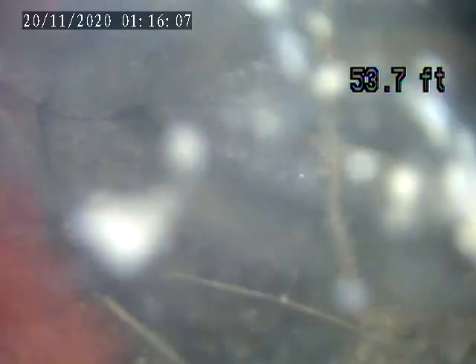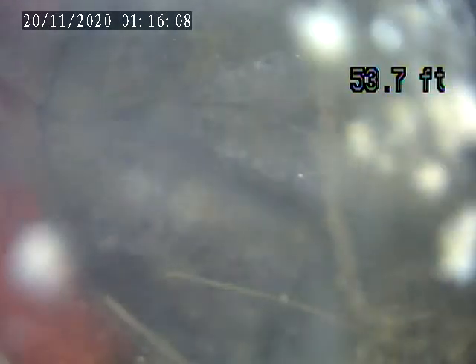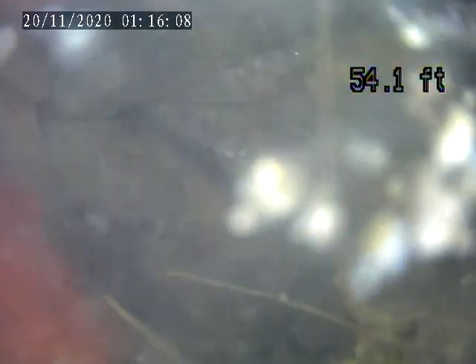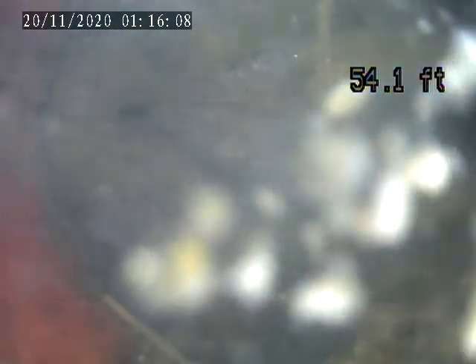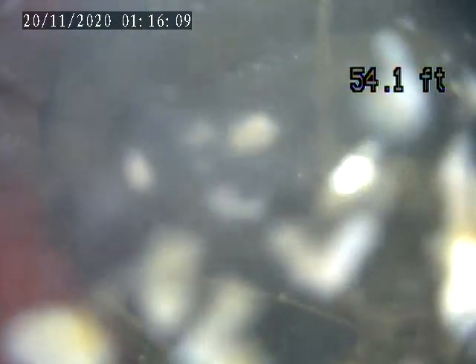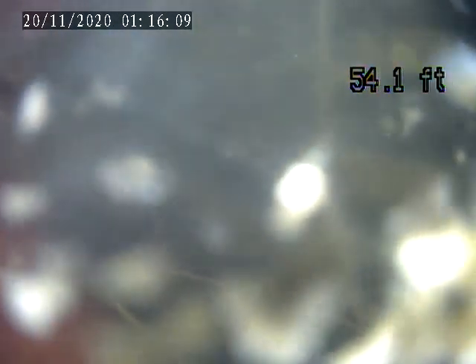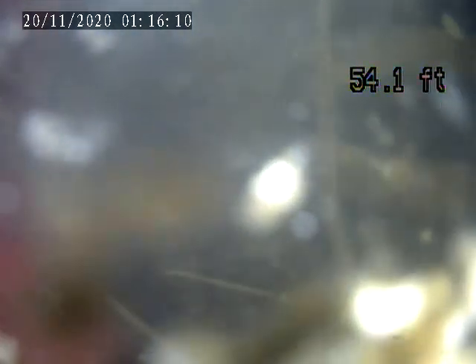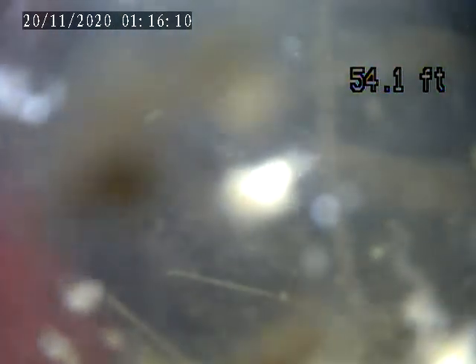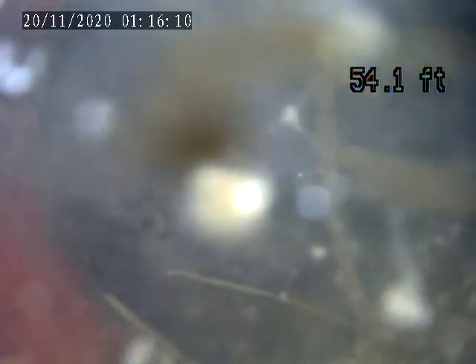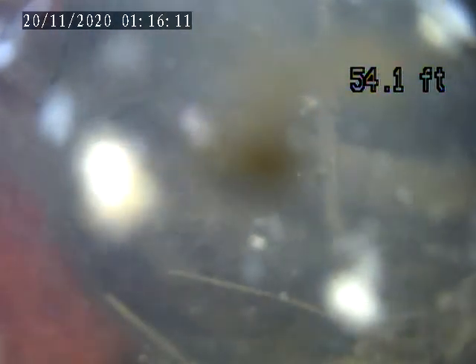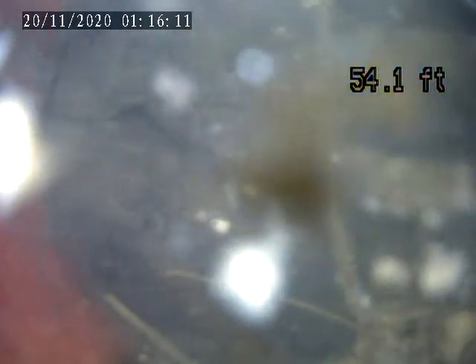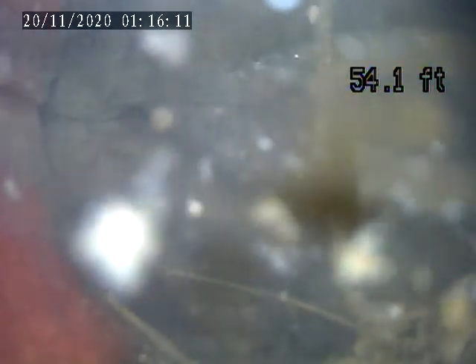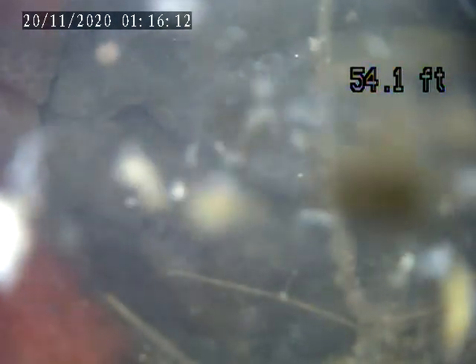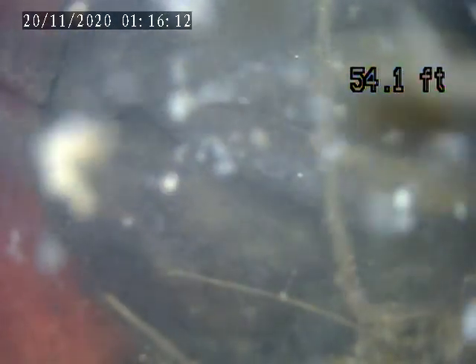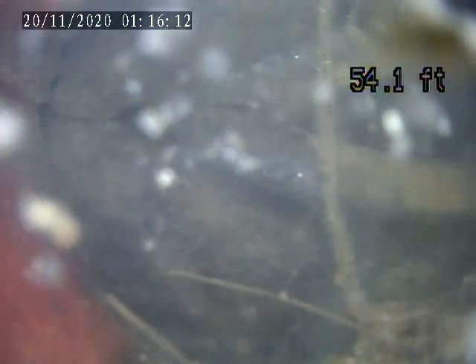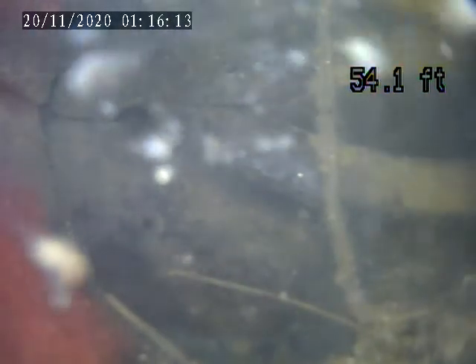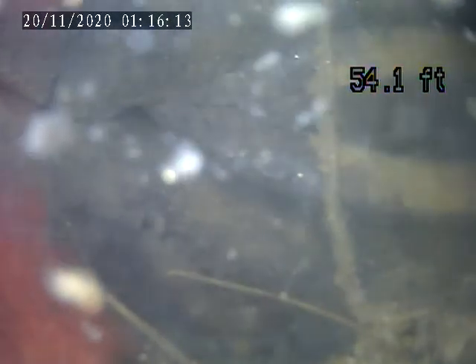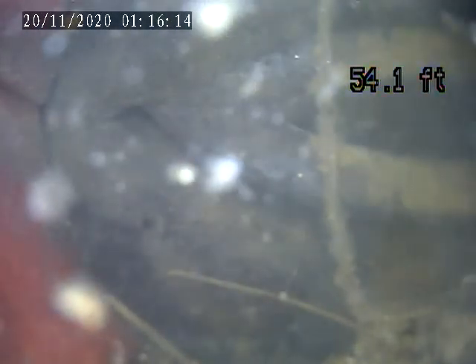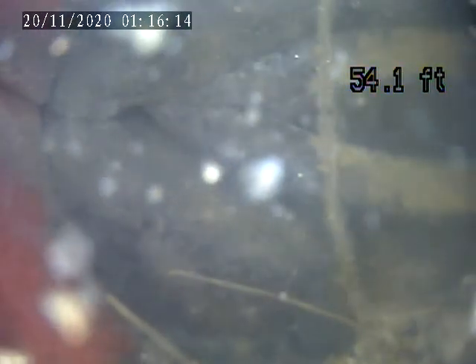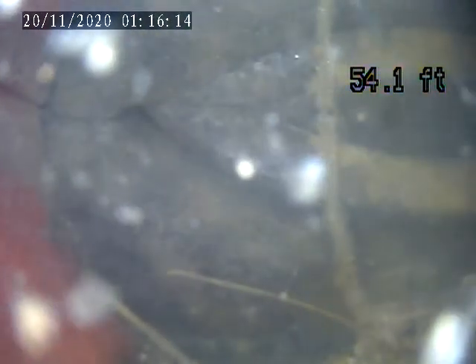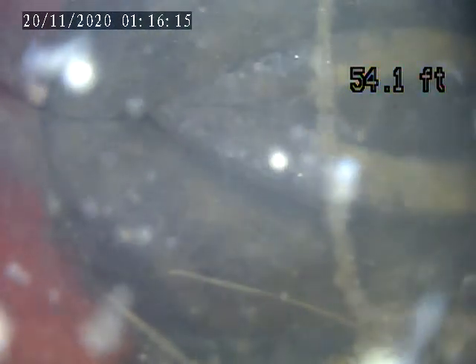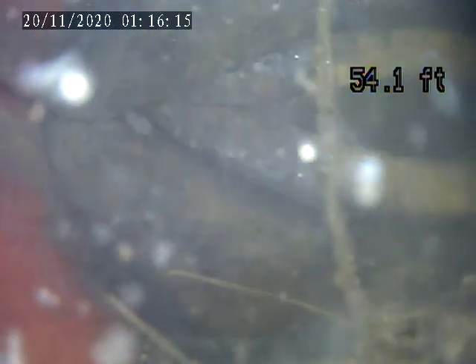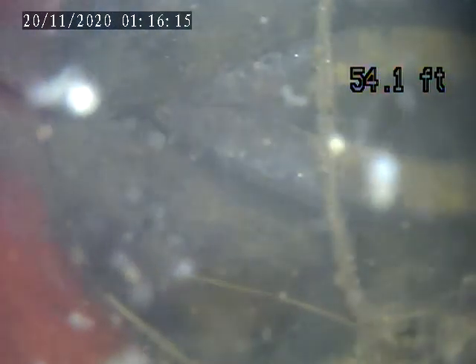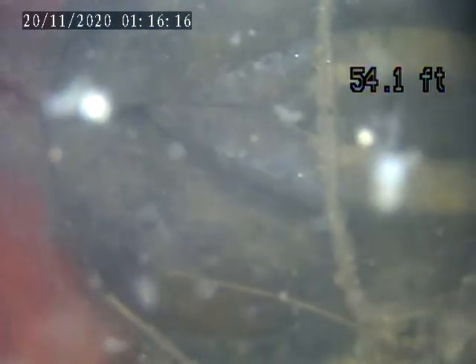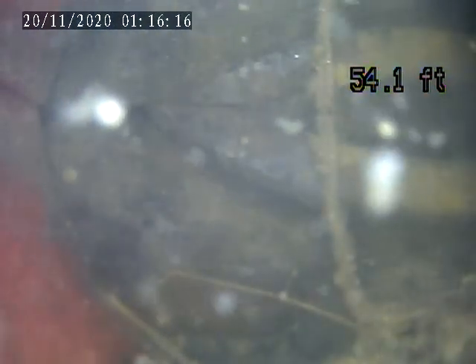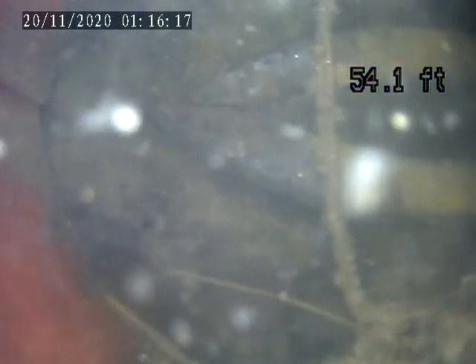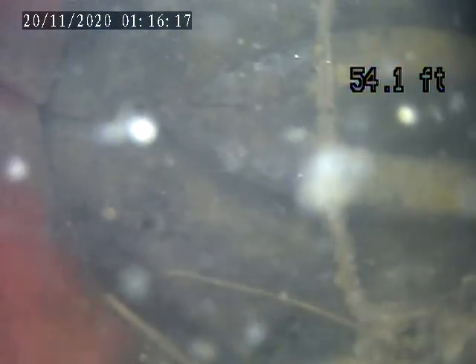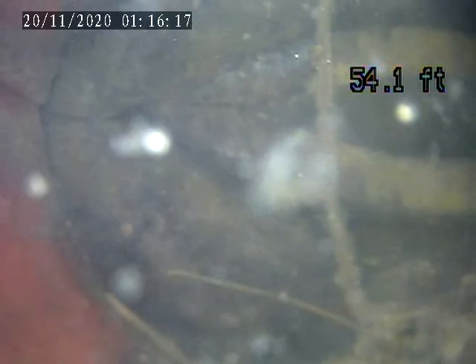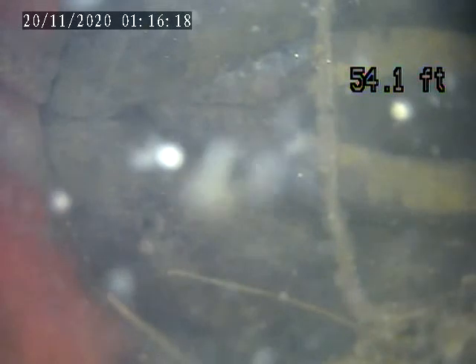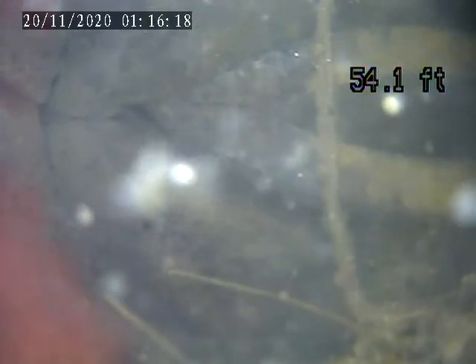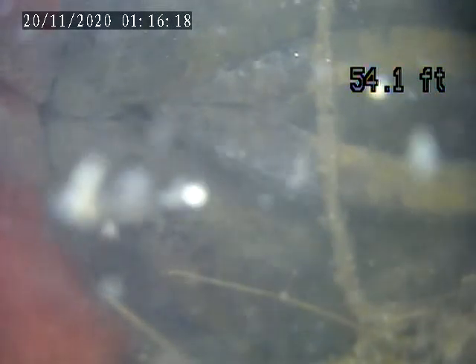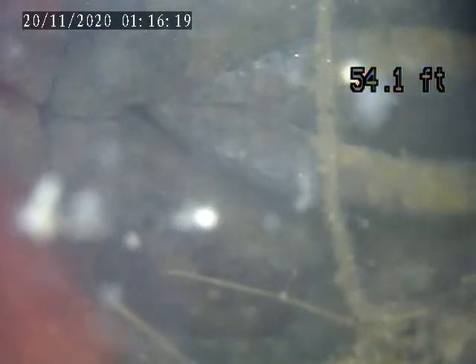Now you can see how this pipe is orange down here. This is plastic pipe up here. That pipe dropped. So that's the bottom of this pipe, that's the bottom of that pipe. That's why it's like crushed.